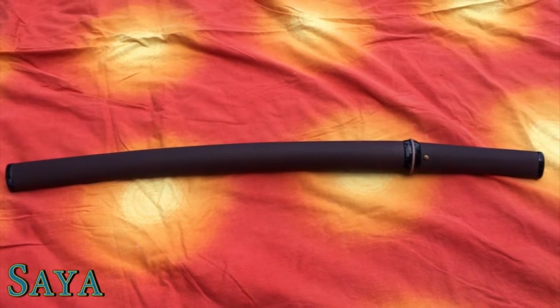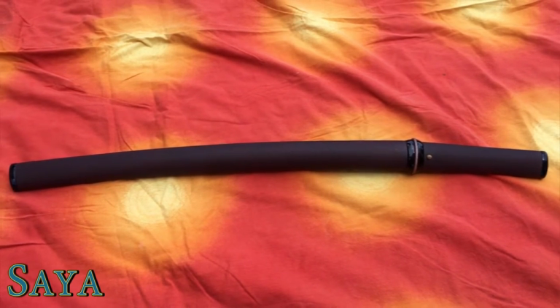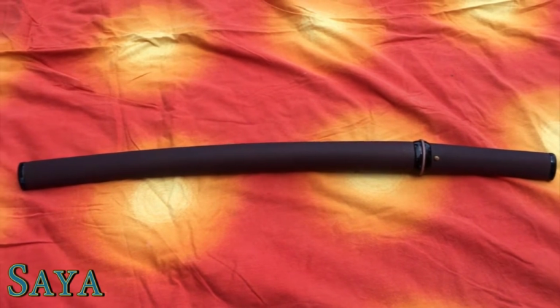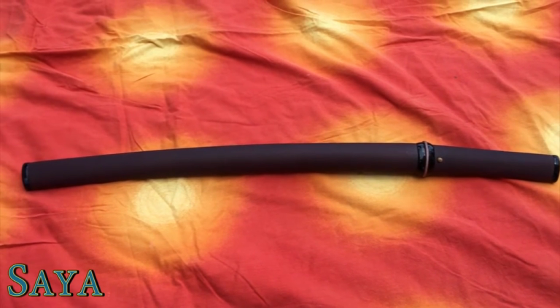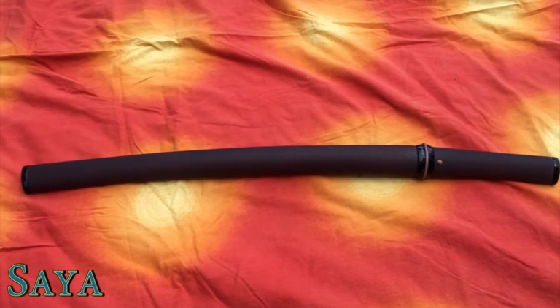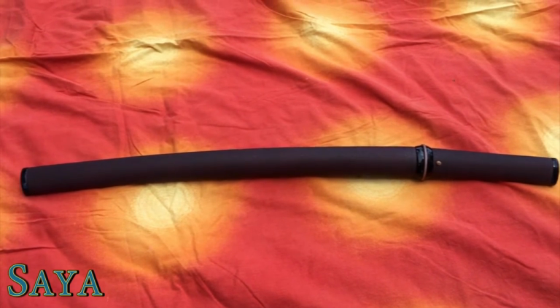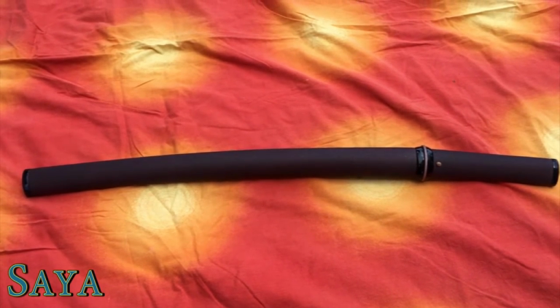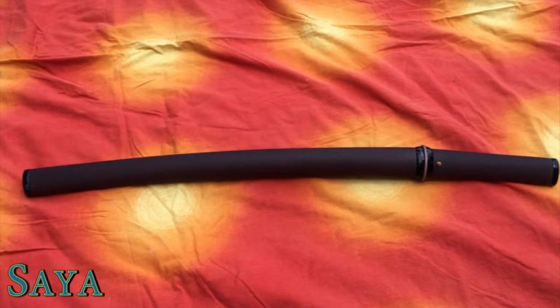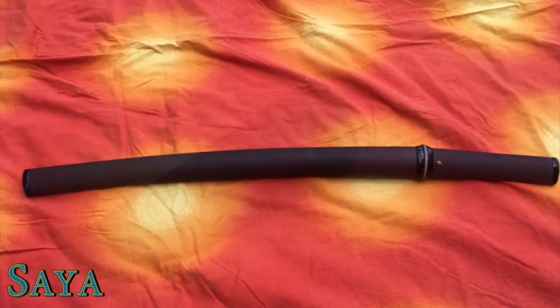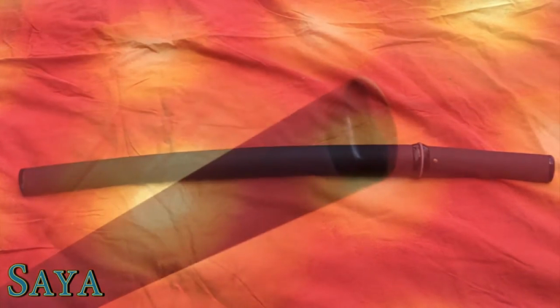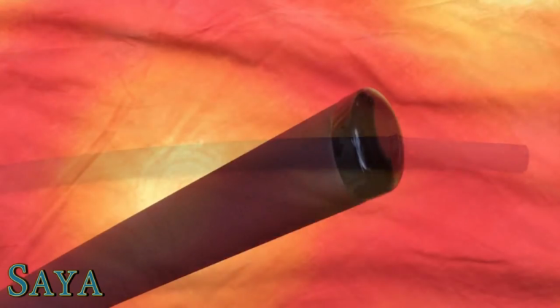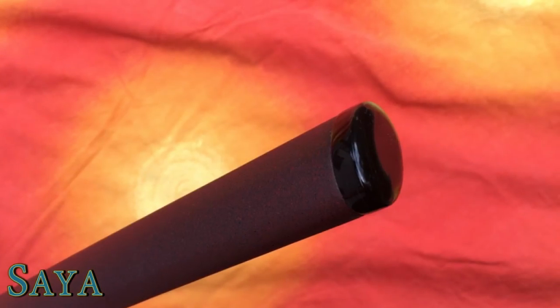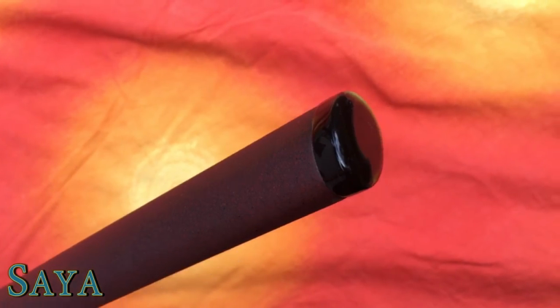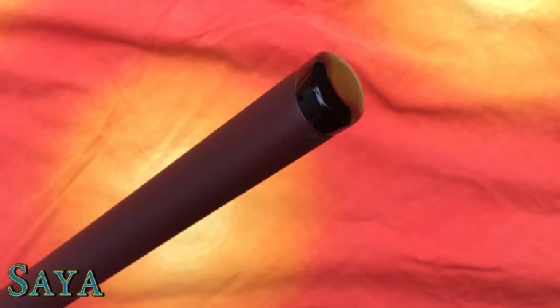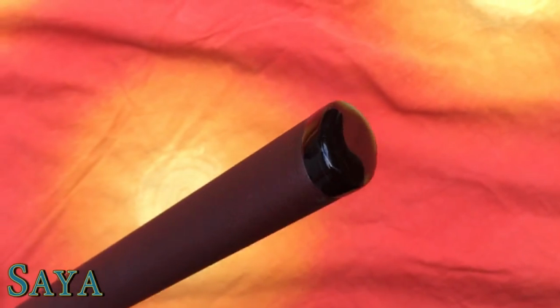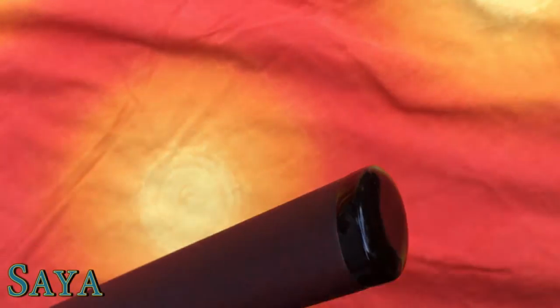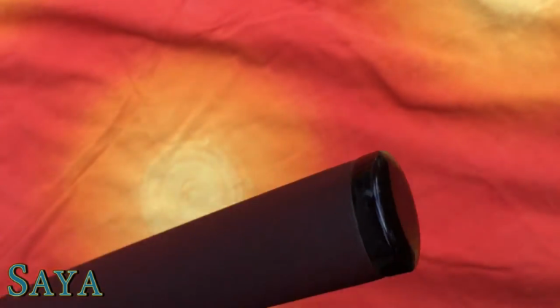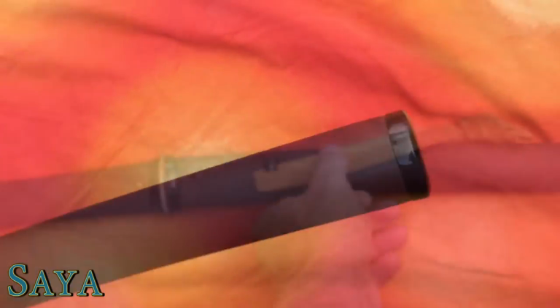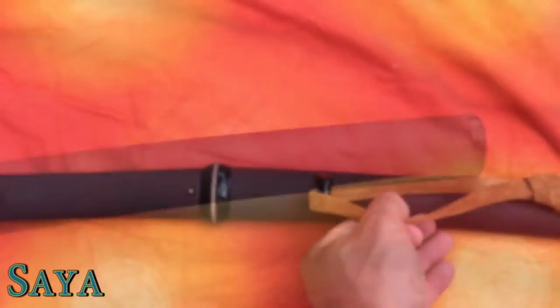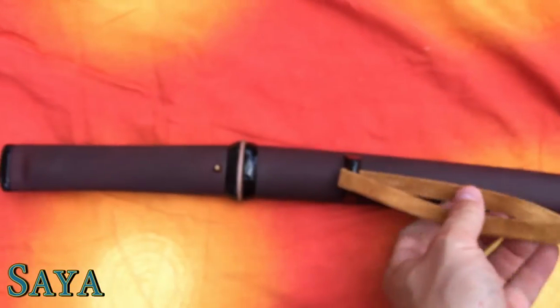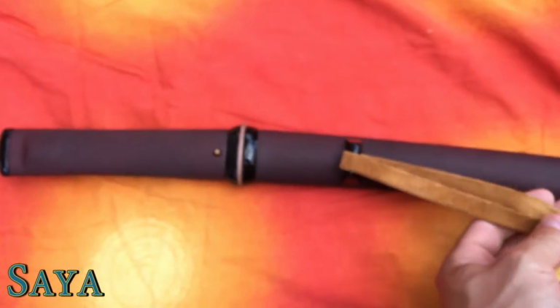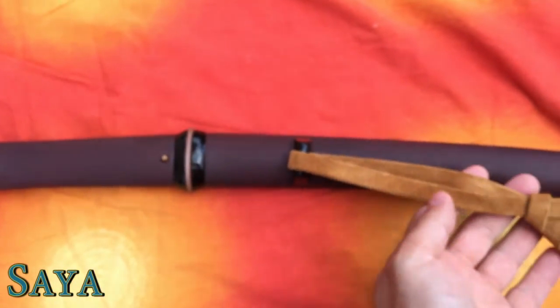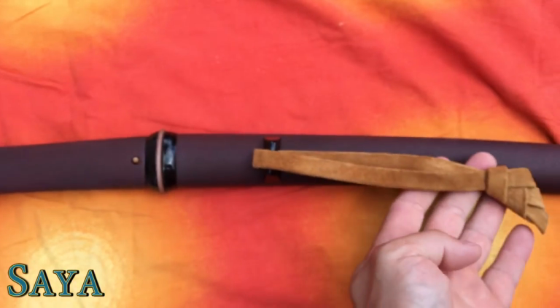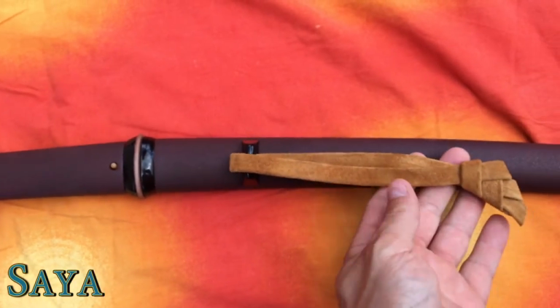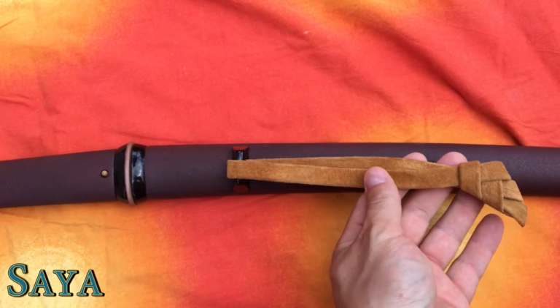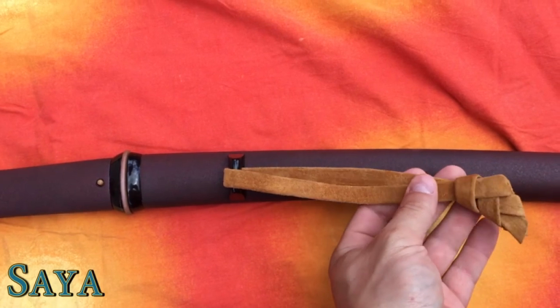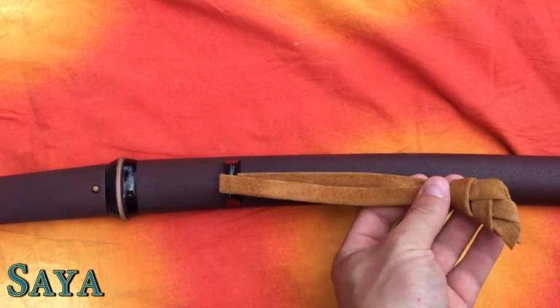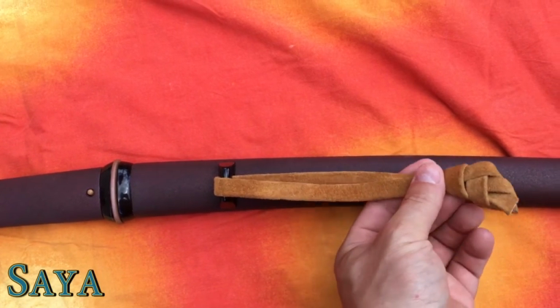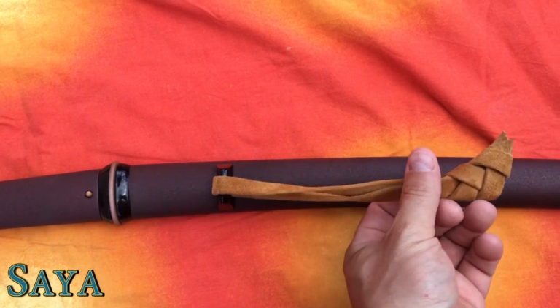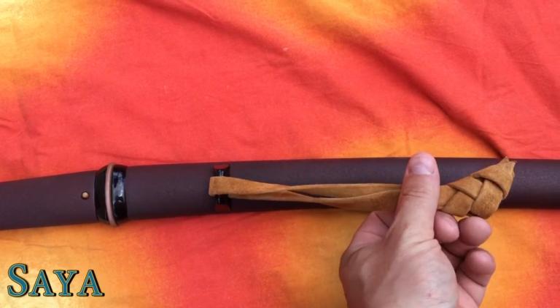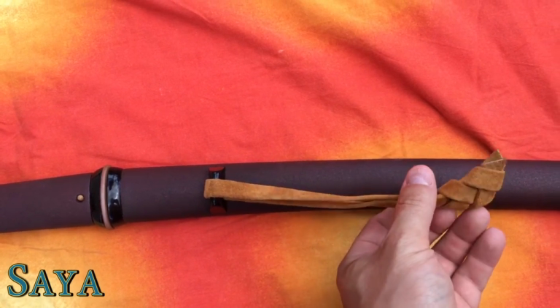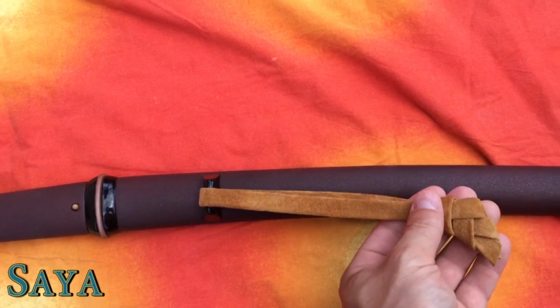Gives it a nice texture, easy to grip, and it doesn't show fingerprints easily. You can also see that there are horn parts for the fuchi, kashira, koijiri, koiguchi, and kurigata. All the little black bits you see on there are made of buffalo horn. The sageo that's tied on is XS Lomen Tsunami Ito.